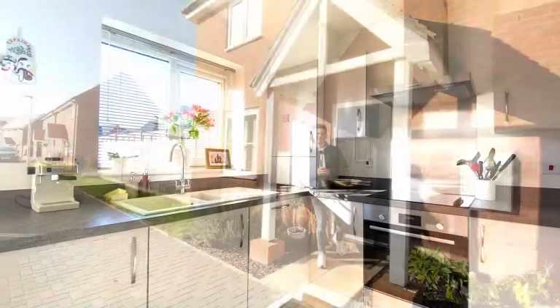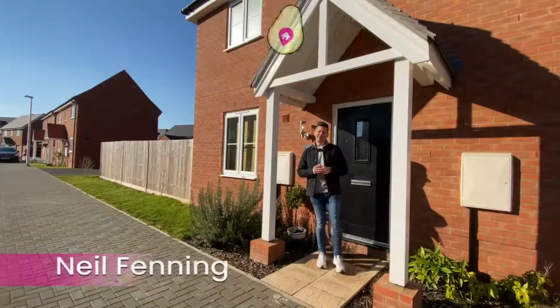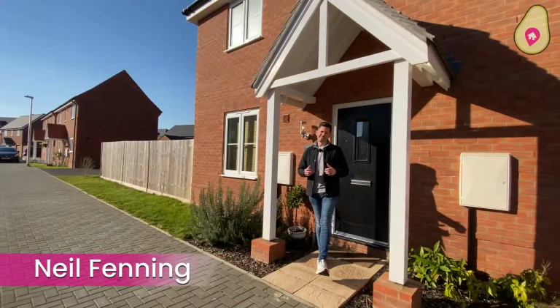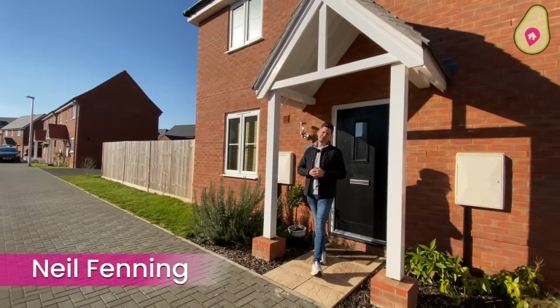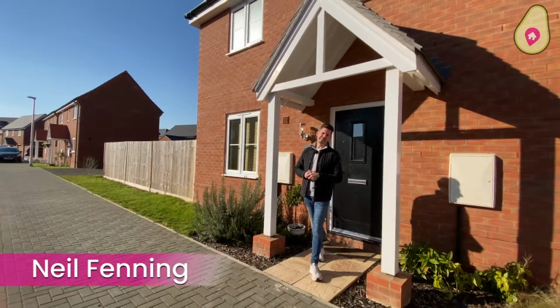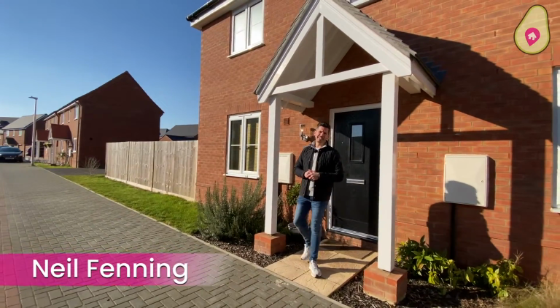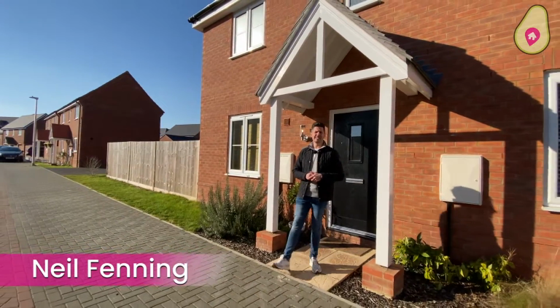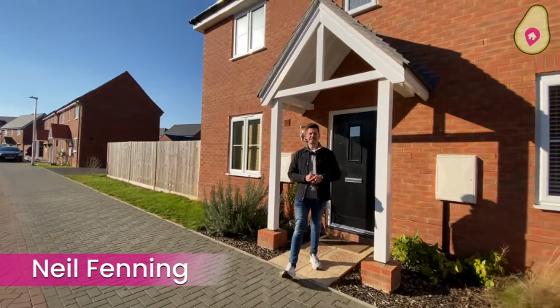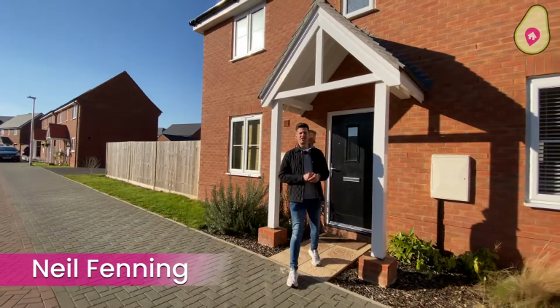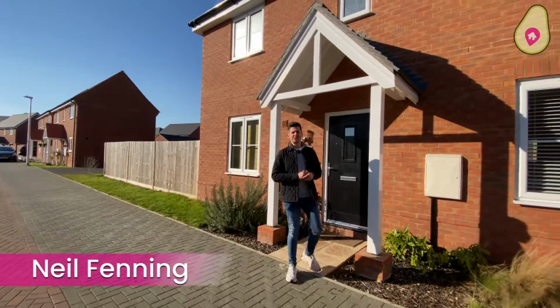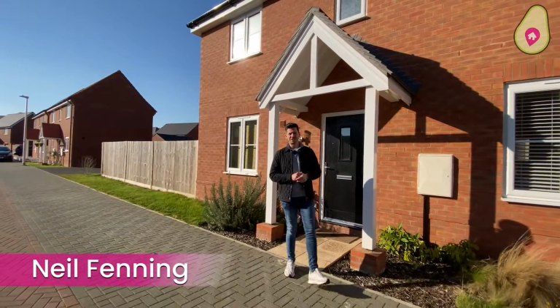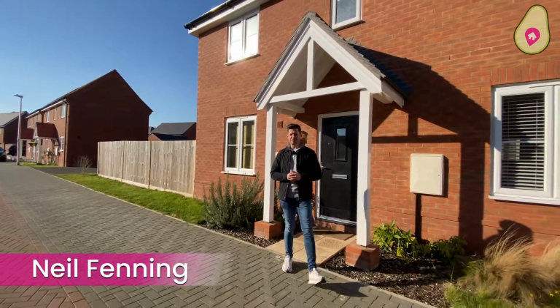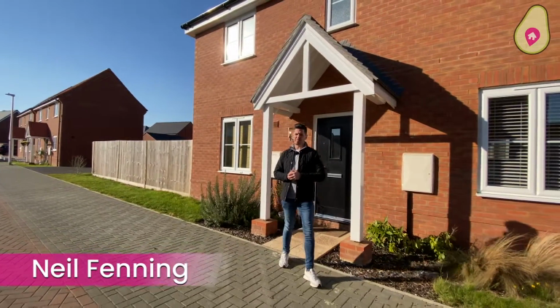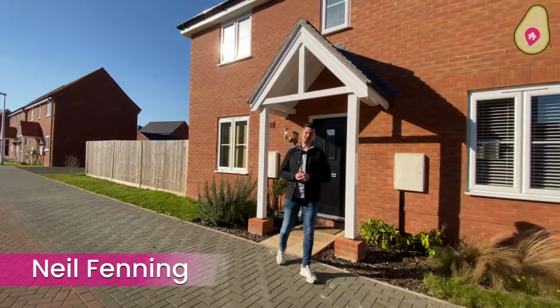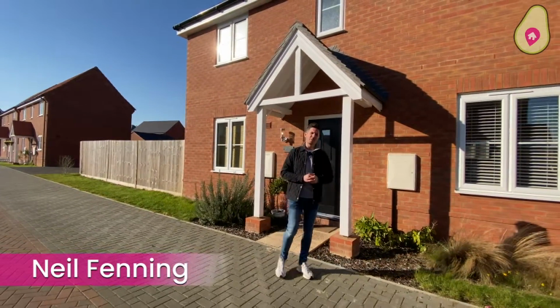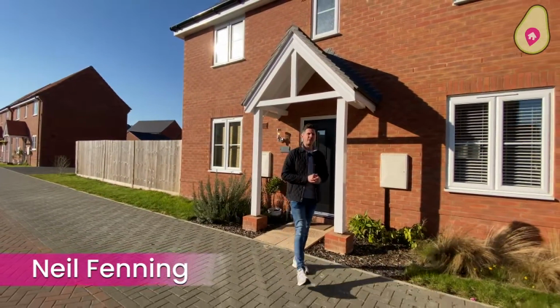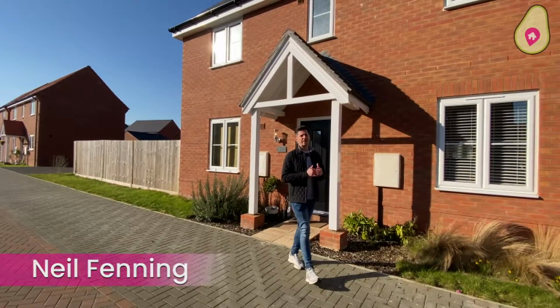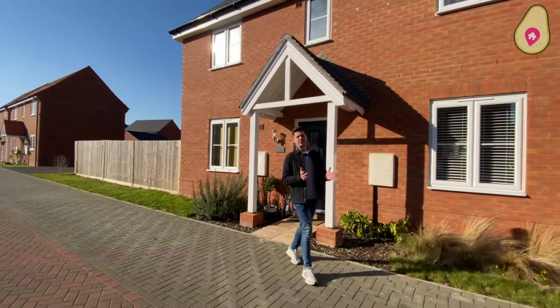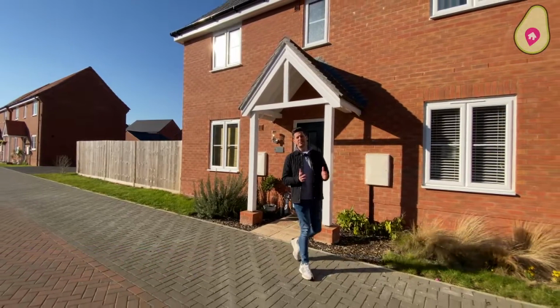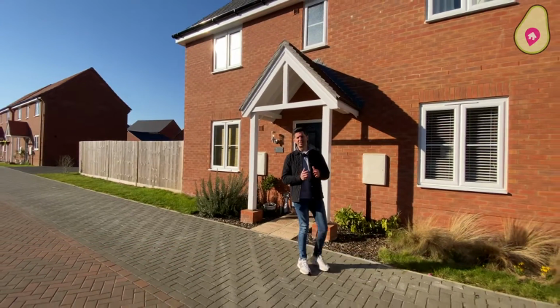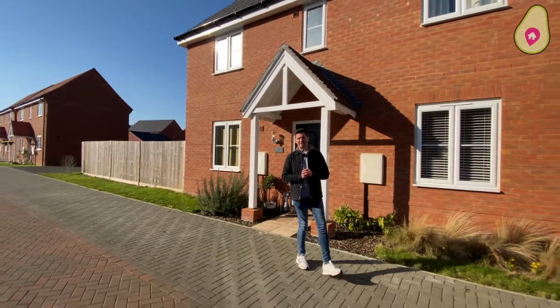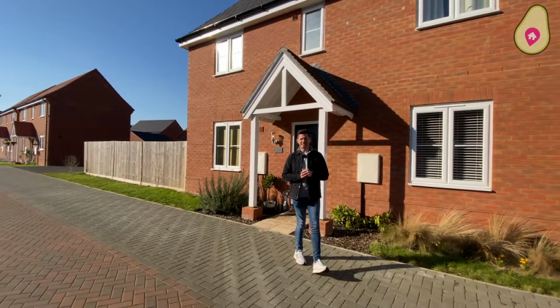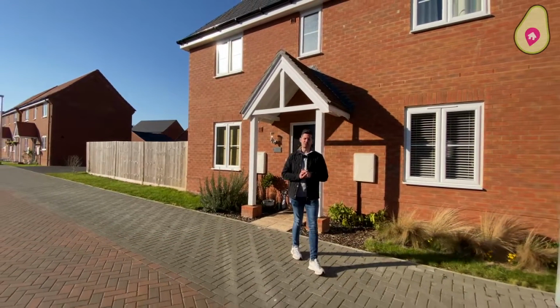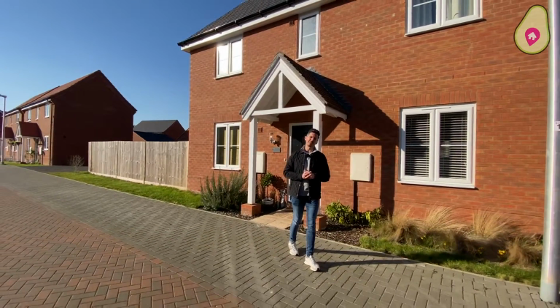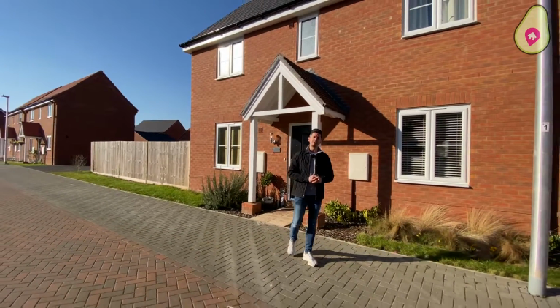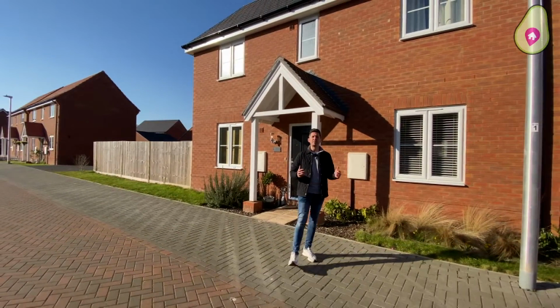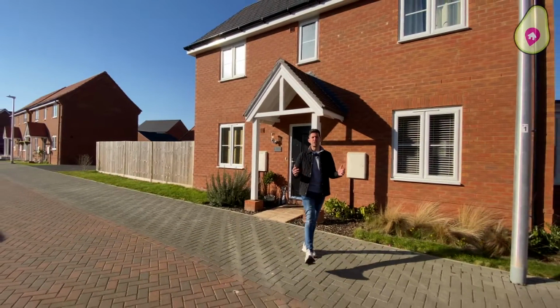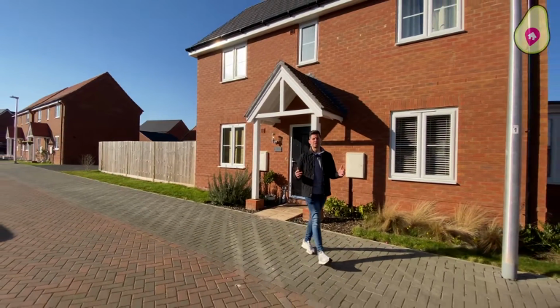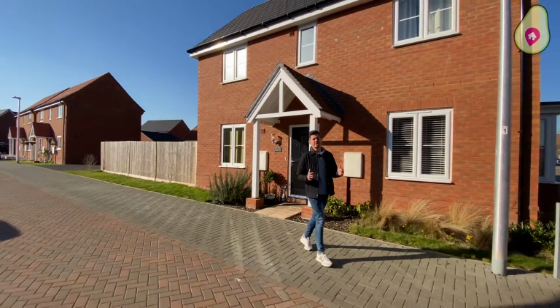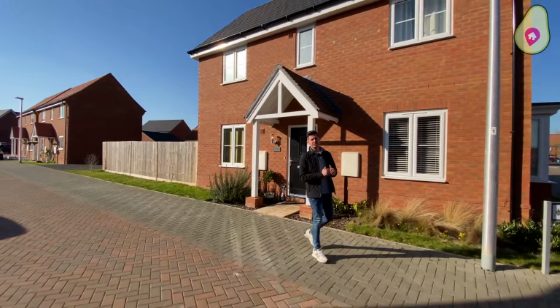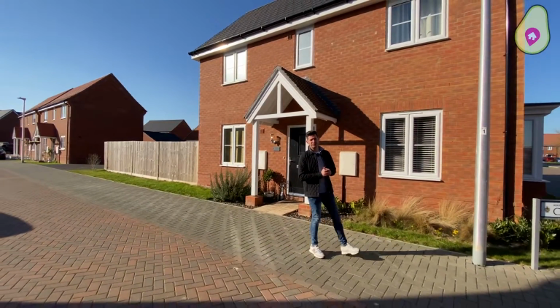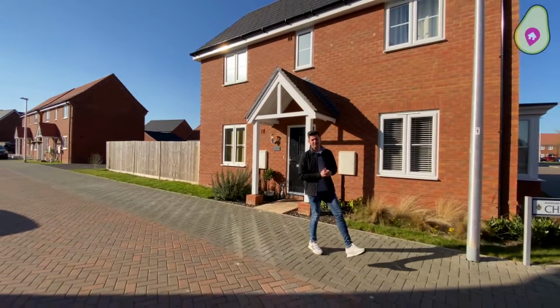Hi guys, it's Neil from Dan and Neil Estate Agents, and you join us in Shinfield Meadows where we've got a three-bedroom semi-detached property built by Bloor Homes to the Staunton design.